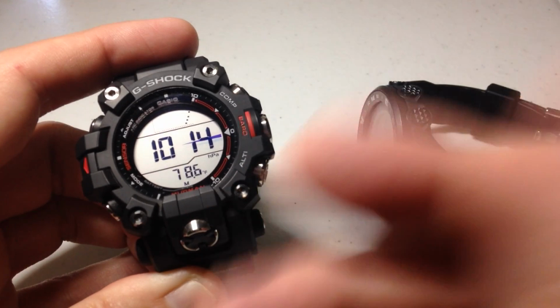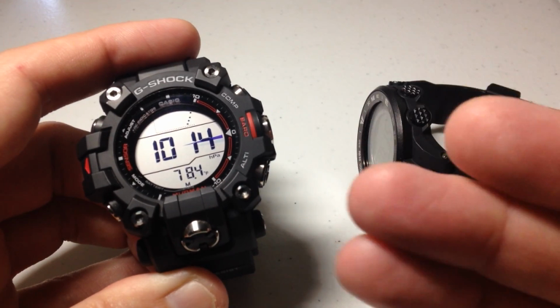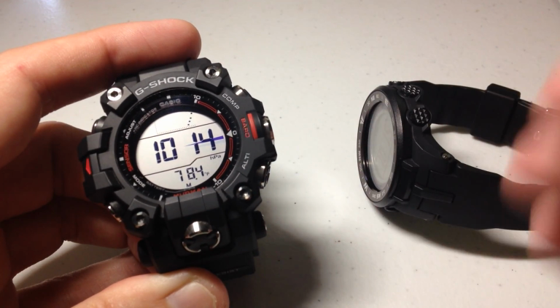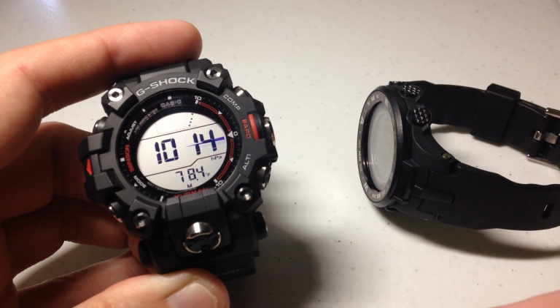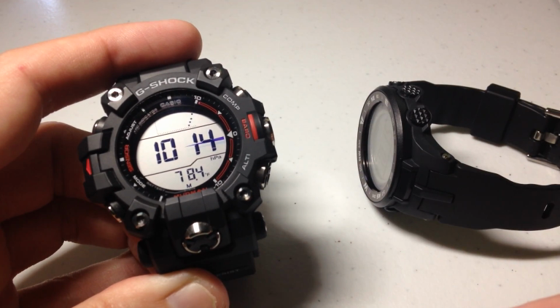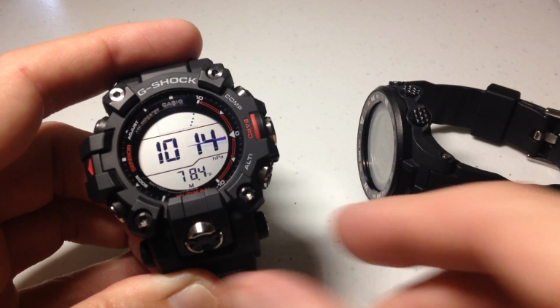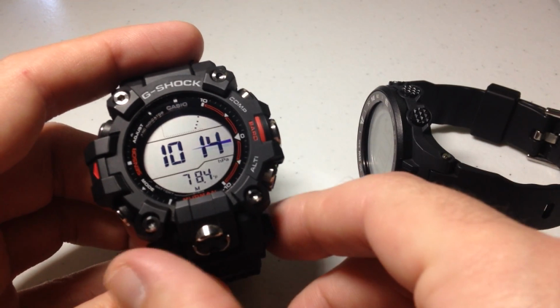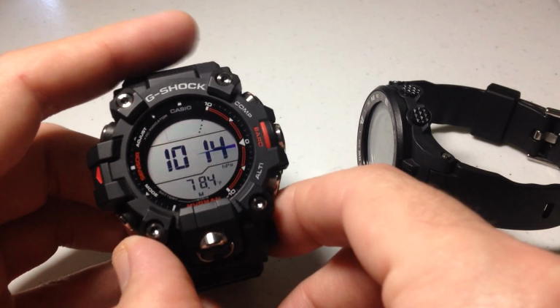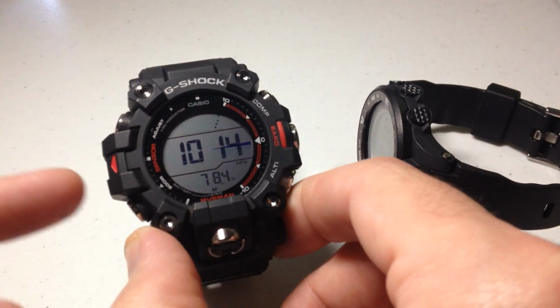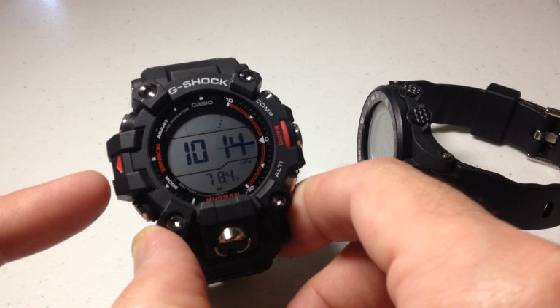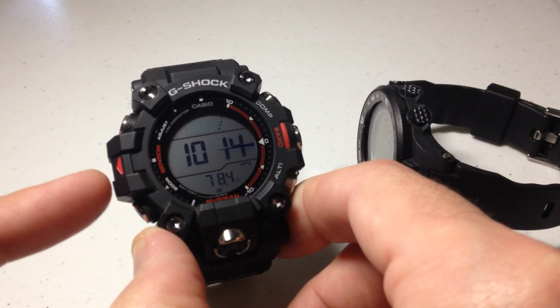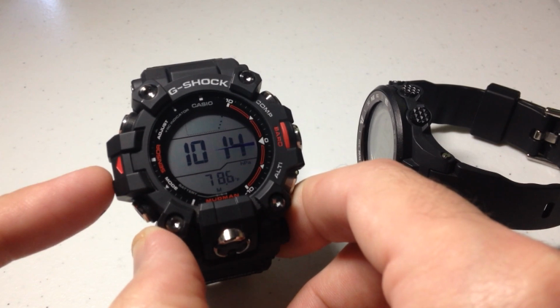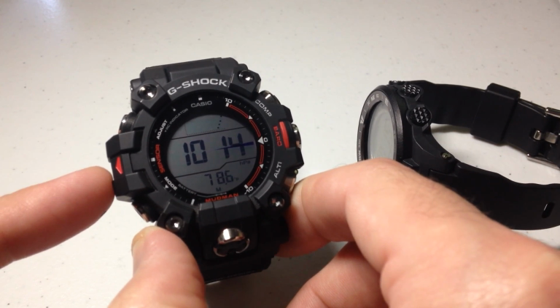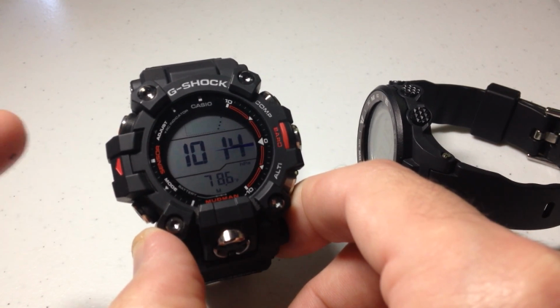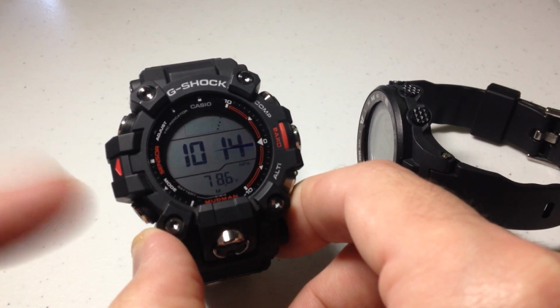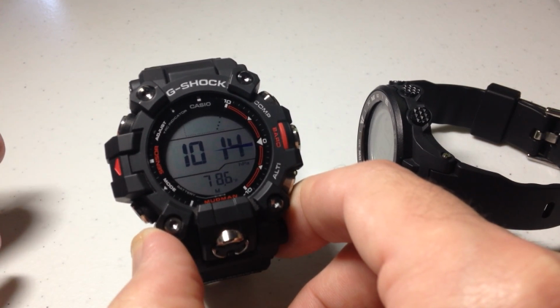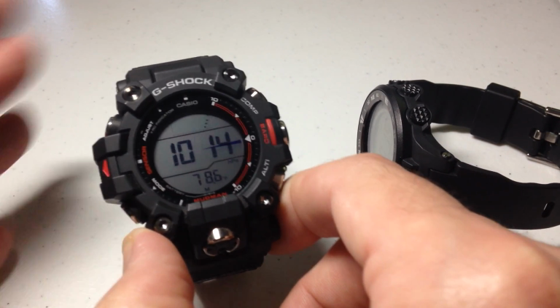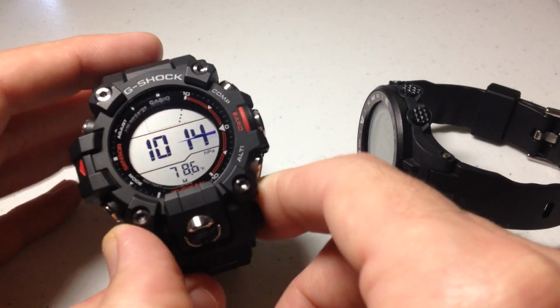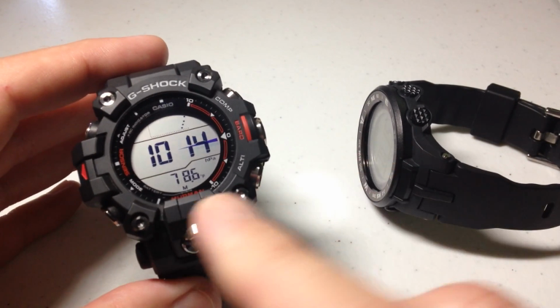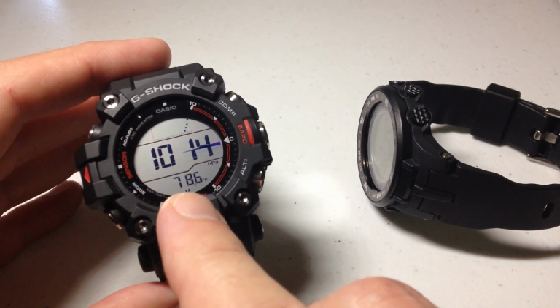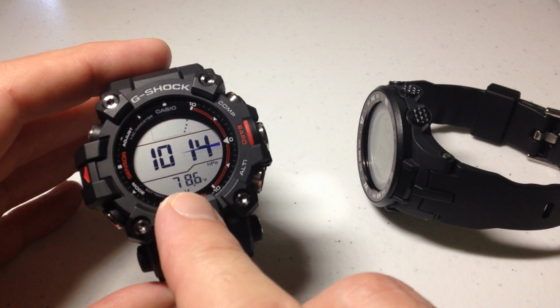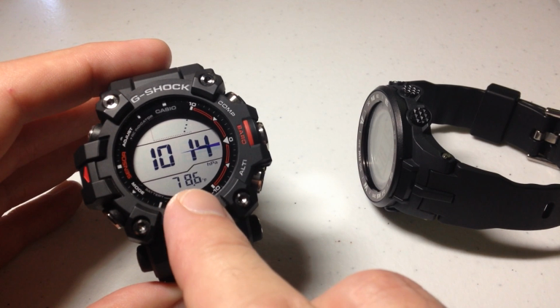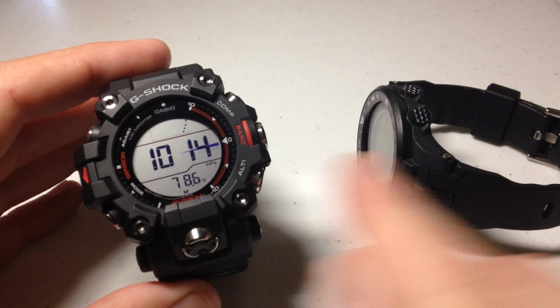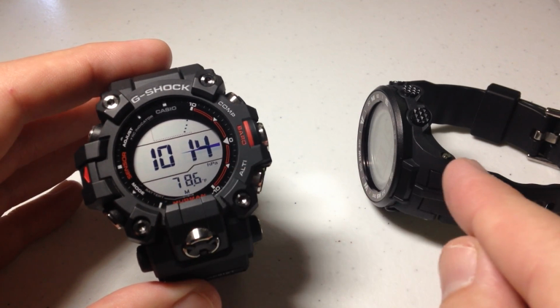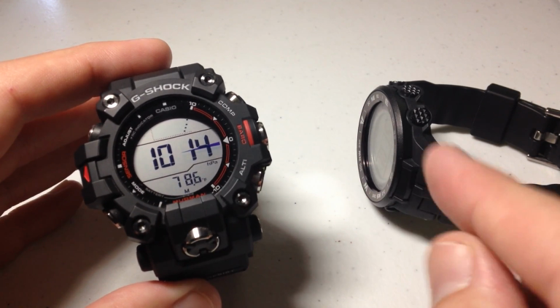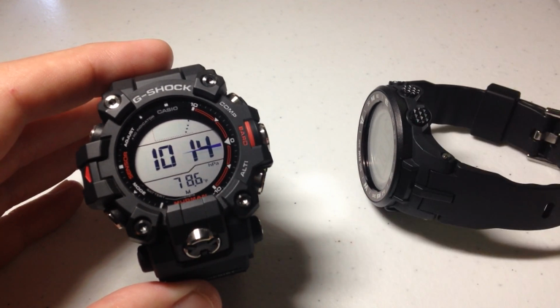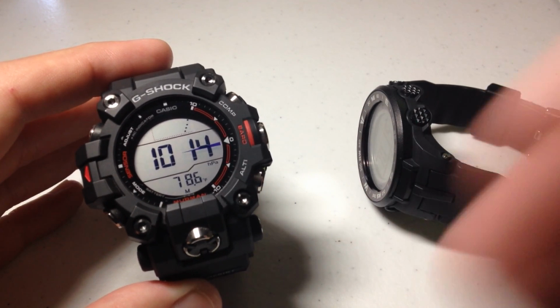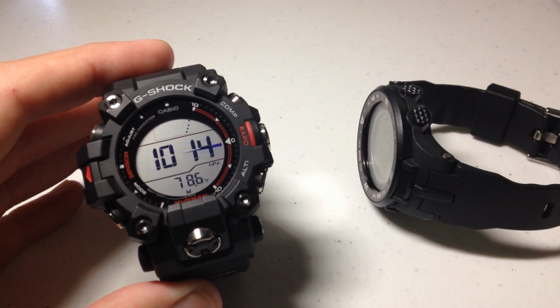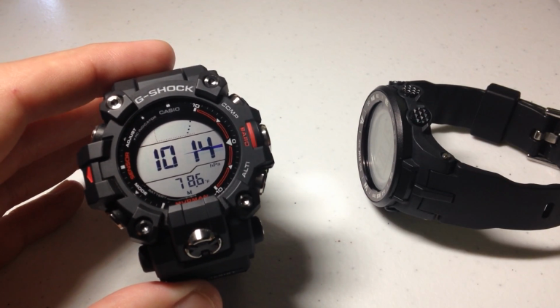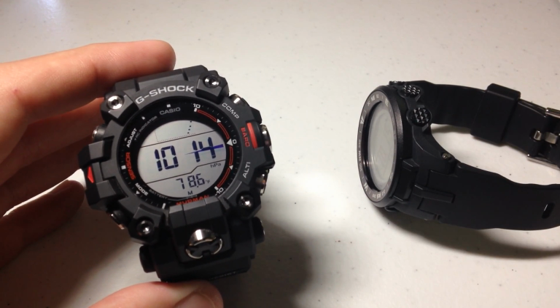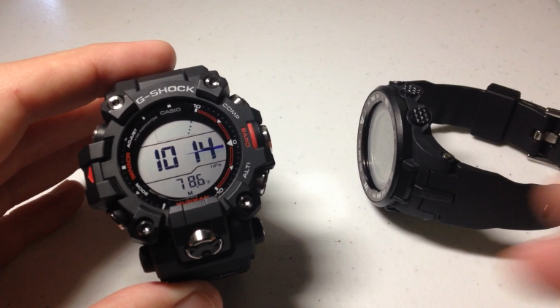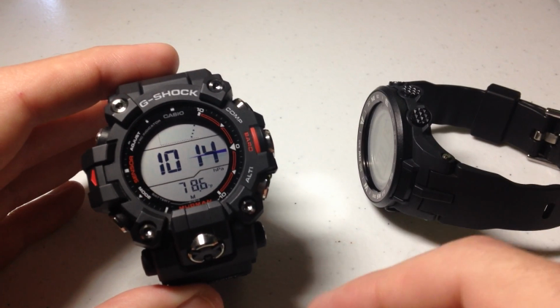What happens is when you wear the watch, maybe your temperature sensor is reading too high because it's reading your body heat. Or maybe you're just trying to set the watch value with another thermometer in your house or something like that — you're trying to get them in sync.